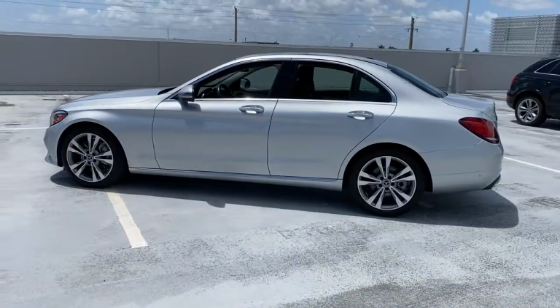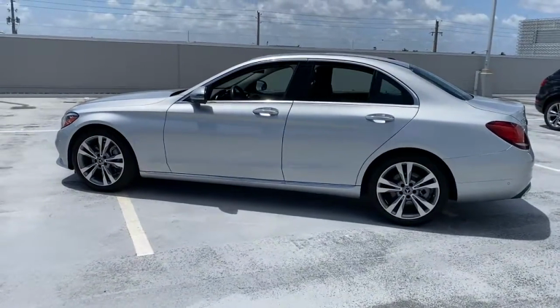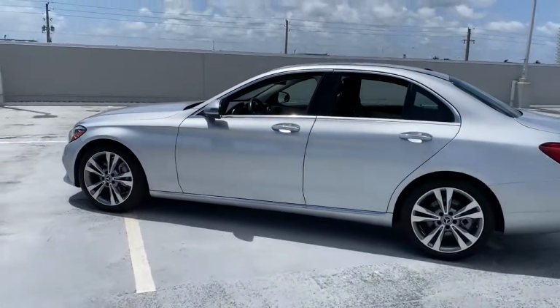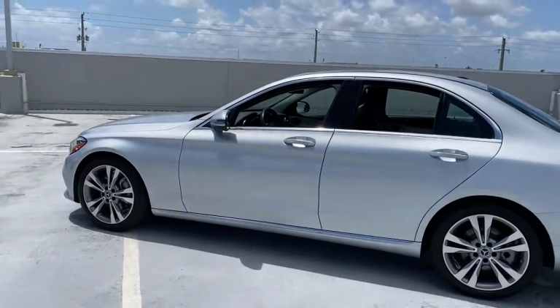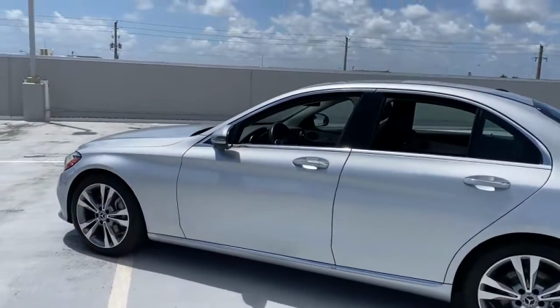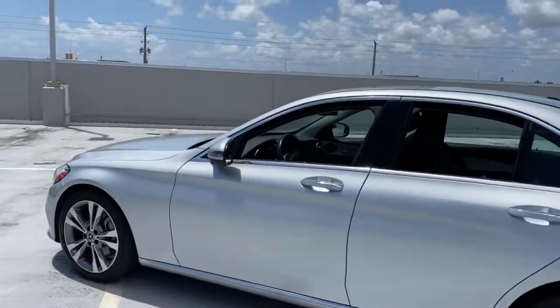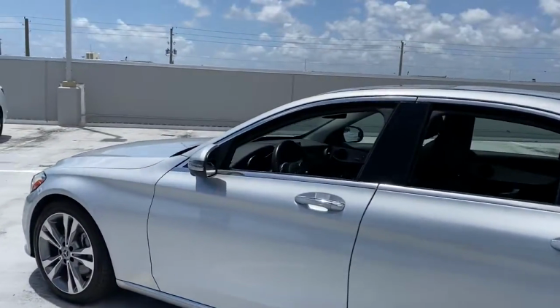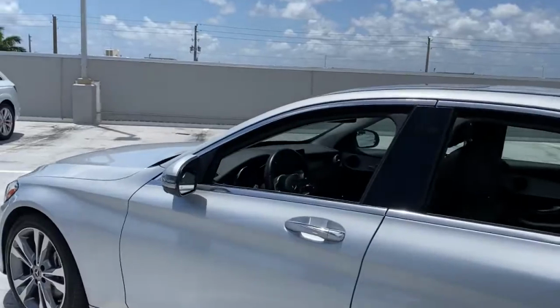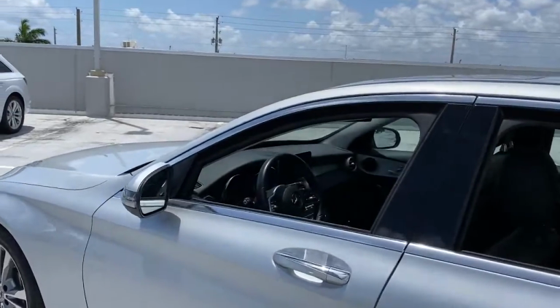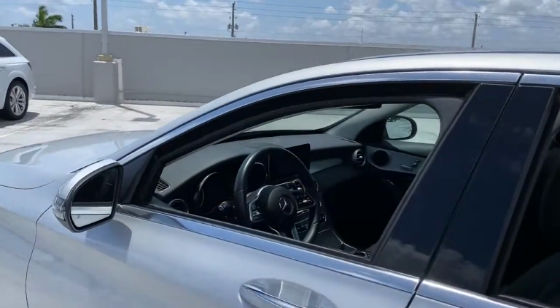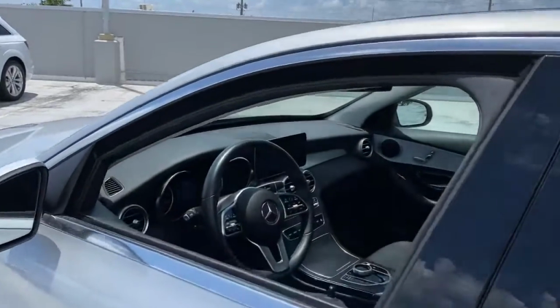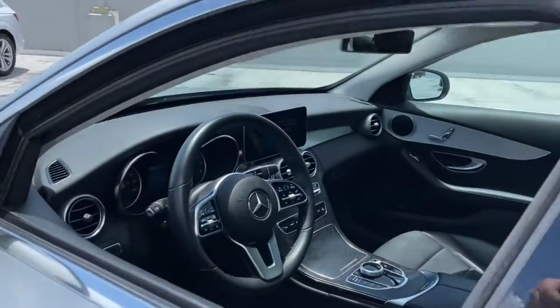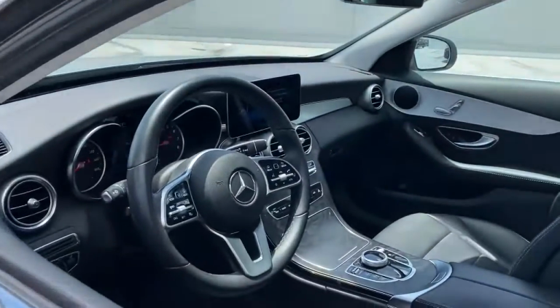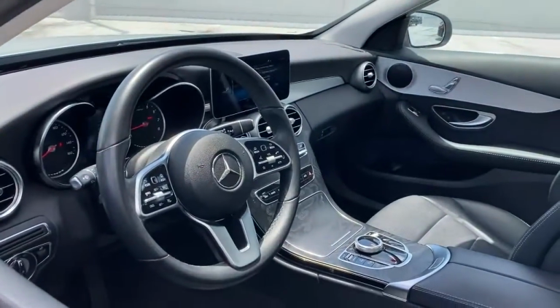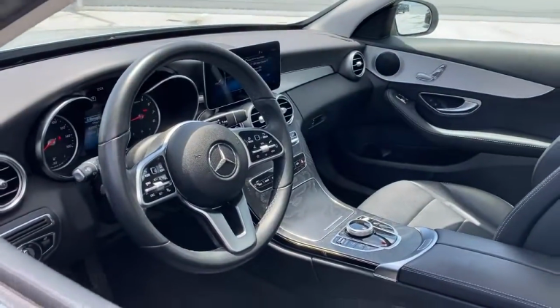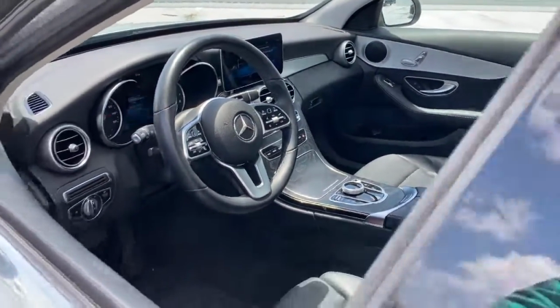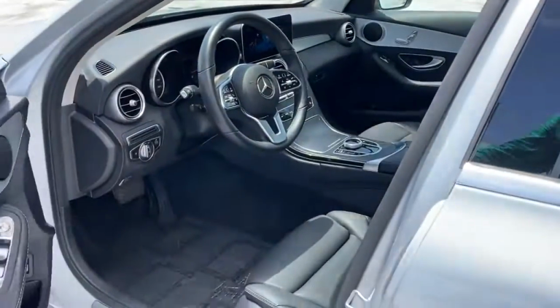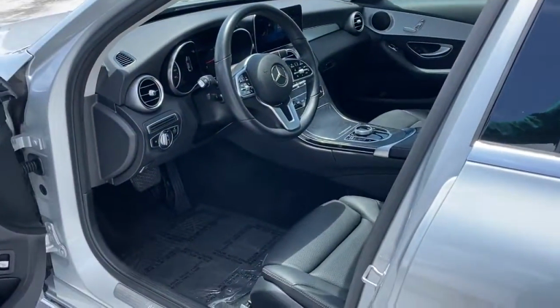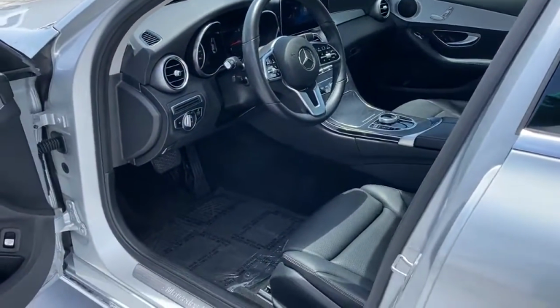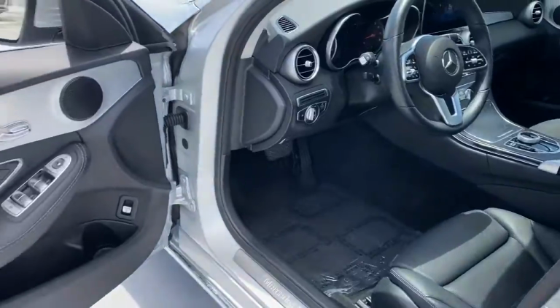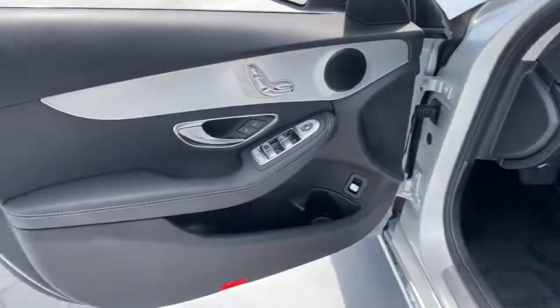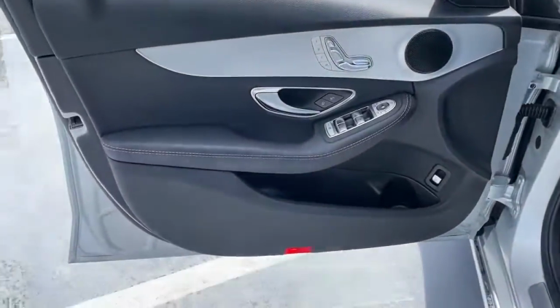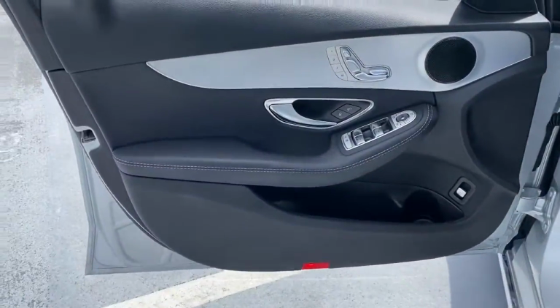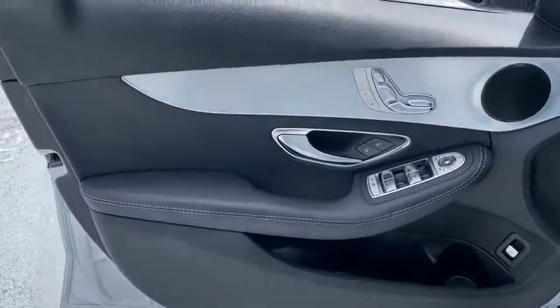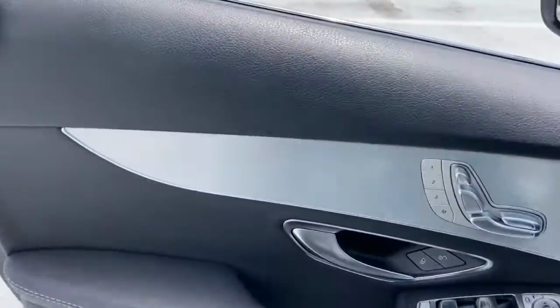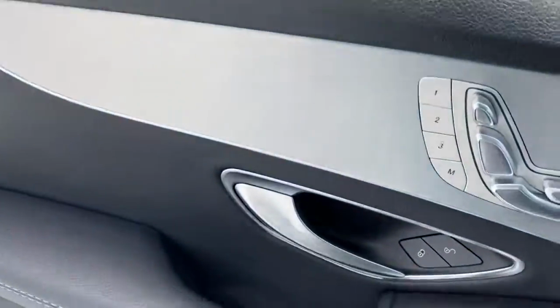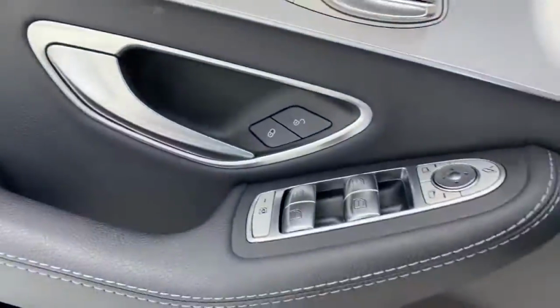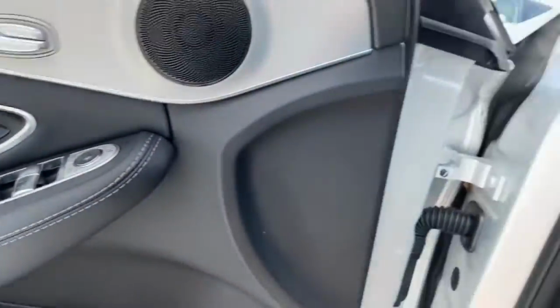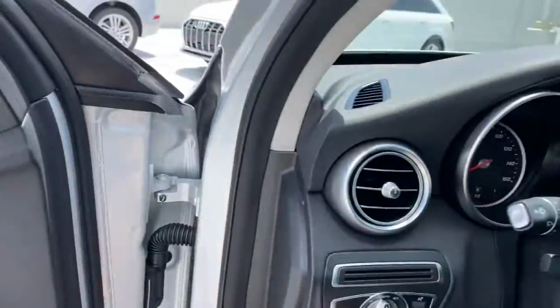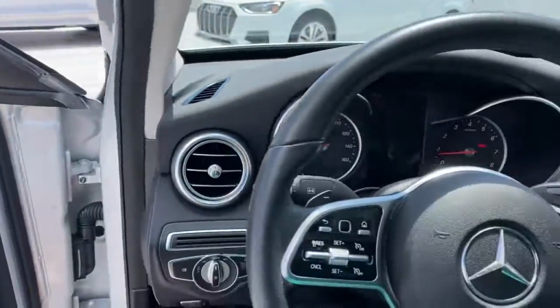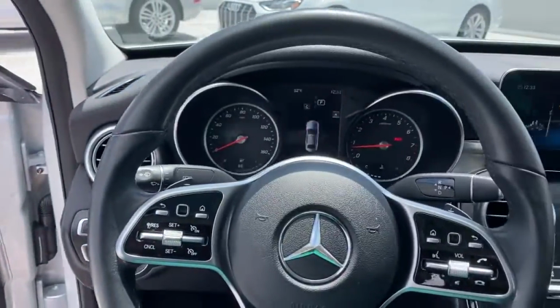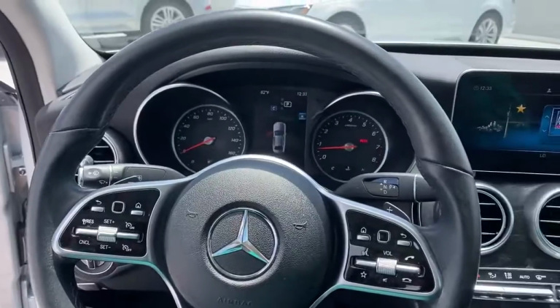From its deluxe cabin, to its smooth performance and agile handling, to its advanced driver-assist tech and passenger amenities, this alluring compact gives you all the advantages. These are just some of the great options this vehicle comes with.